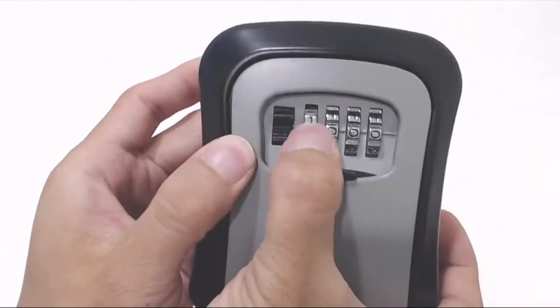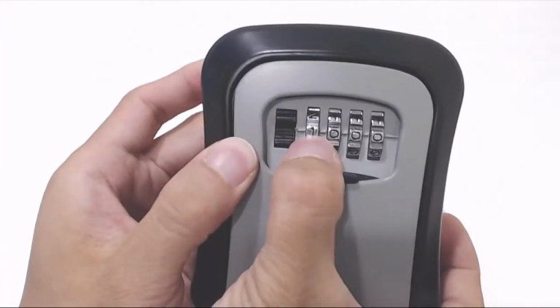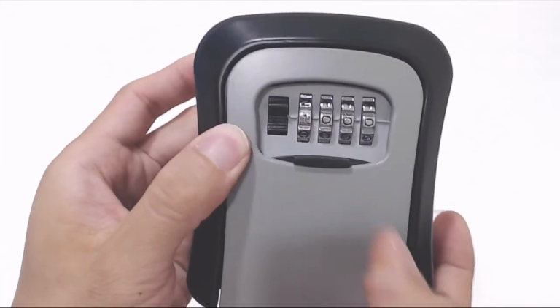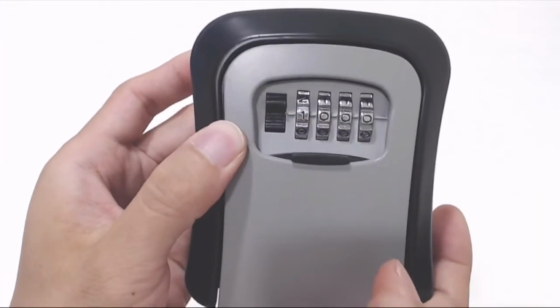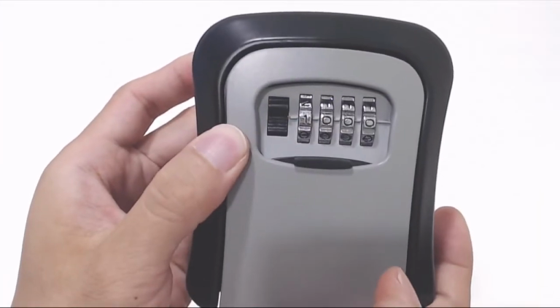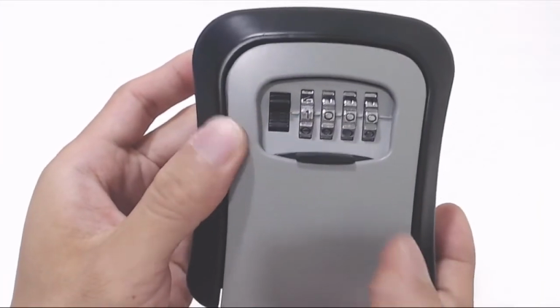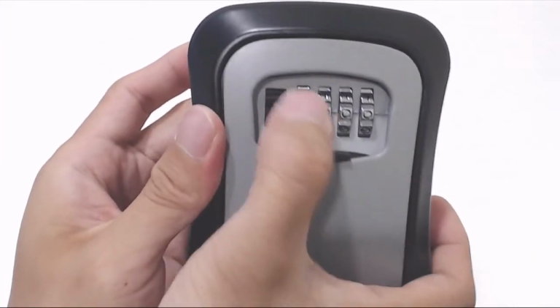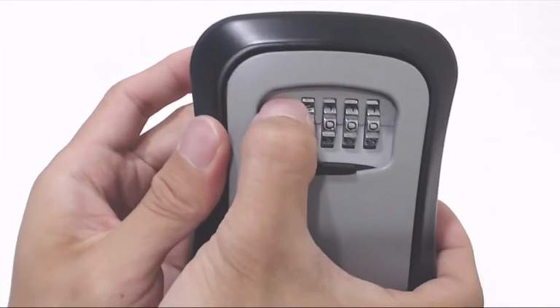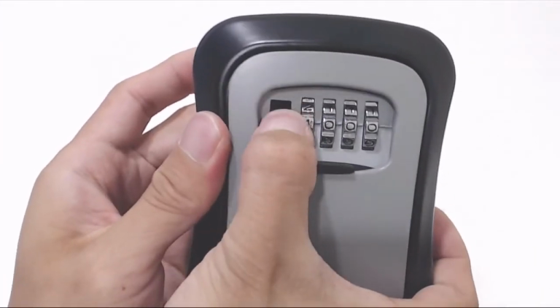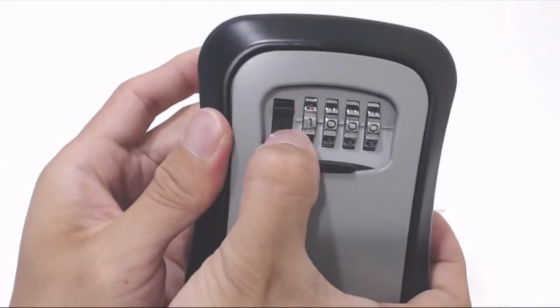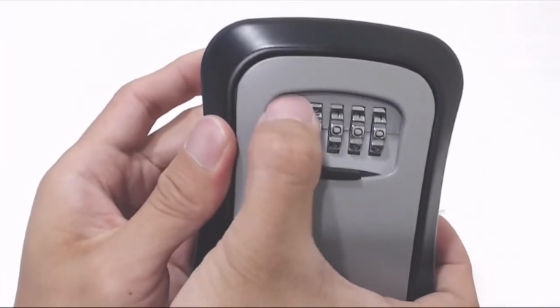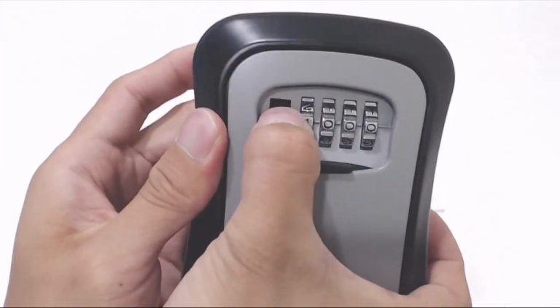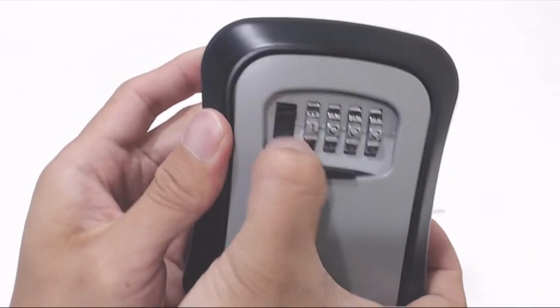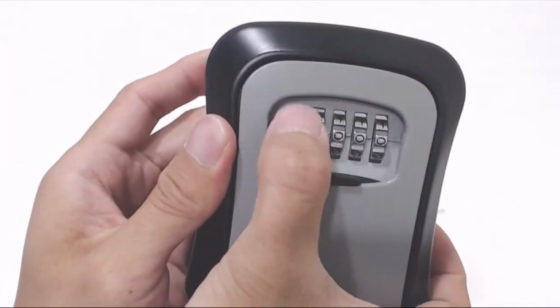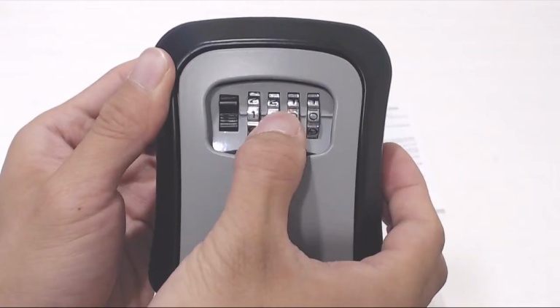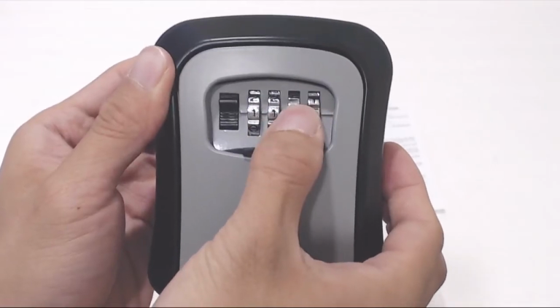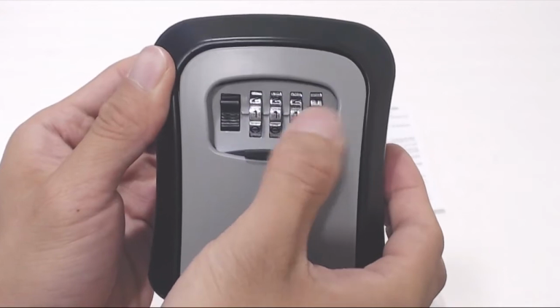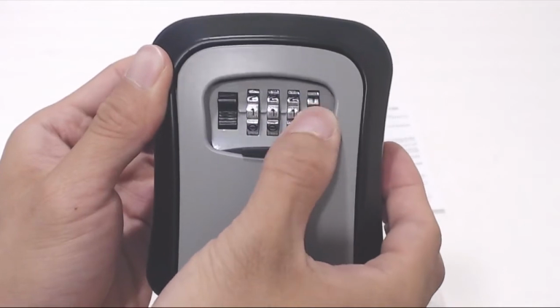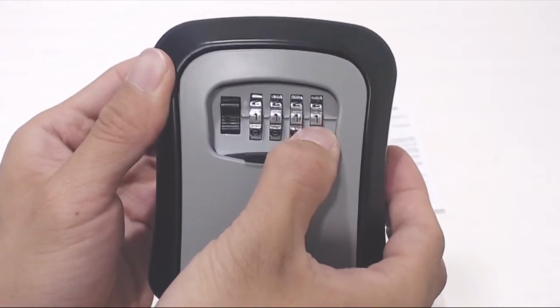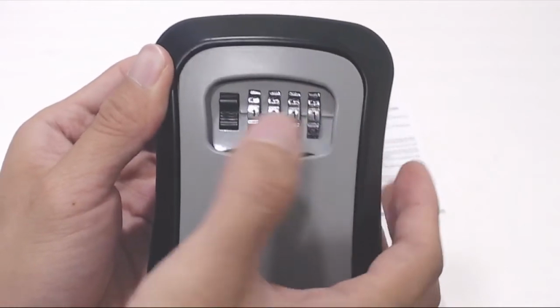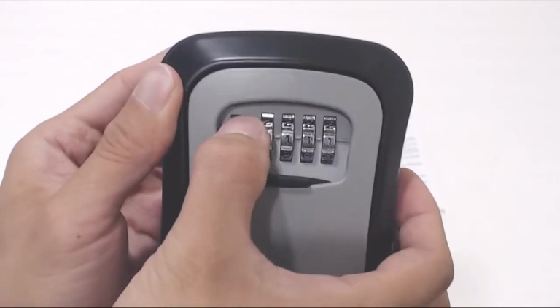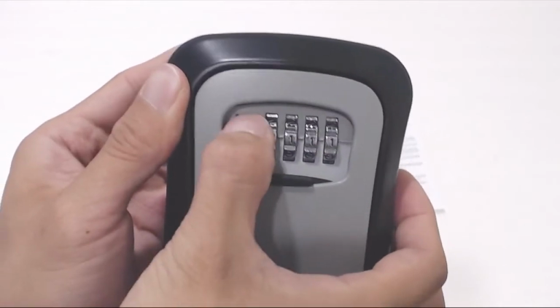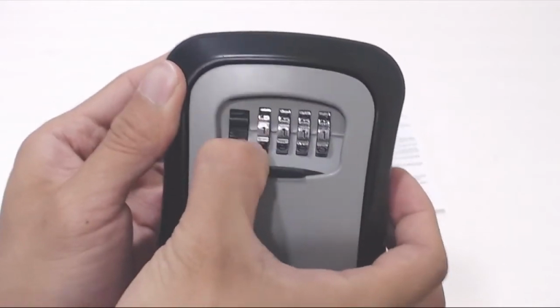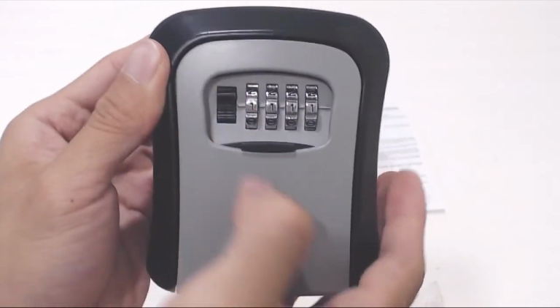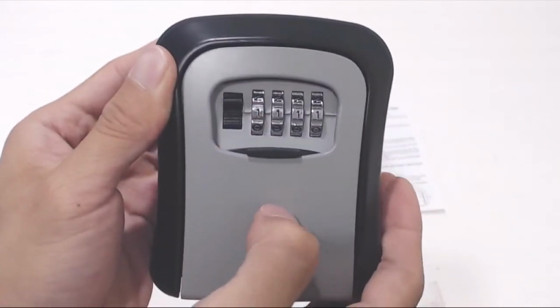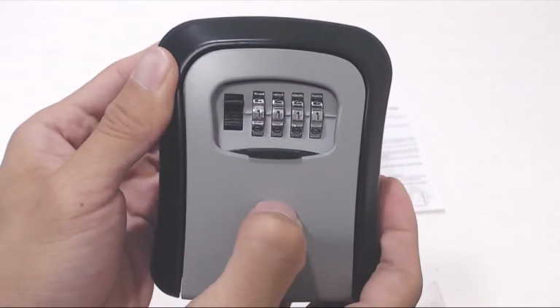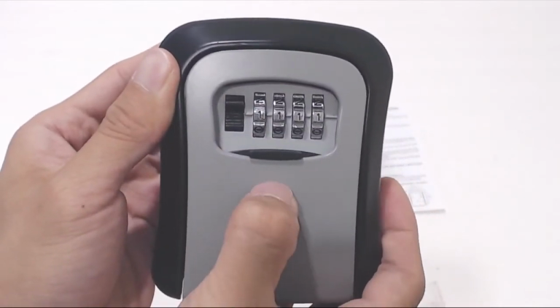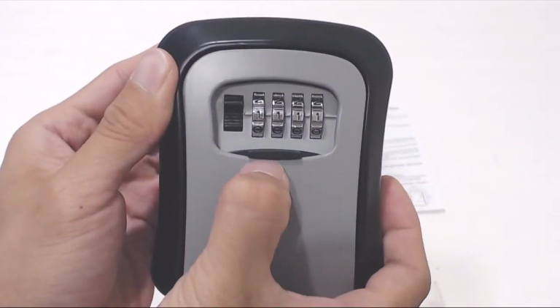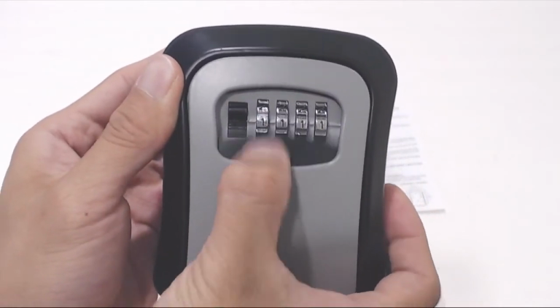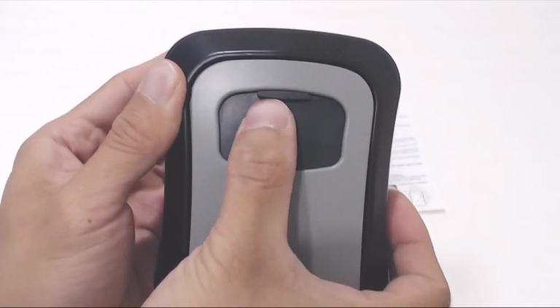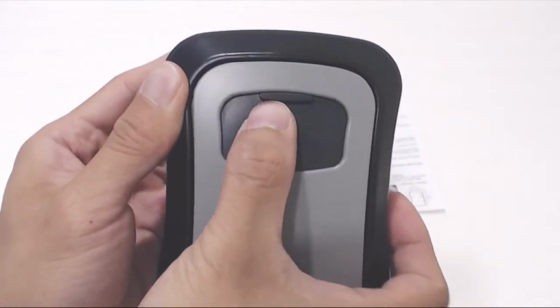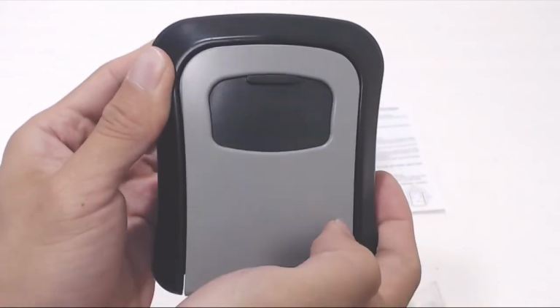If I change it to the original 1000, the door doesn't open. After mixing up the numbers, you can close the cover over the tumblers to protect them from the elements.